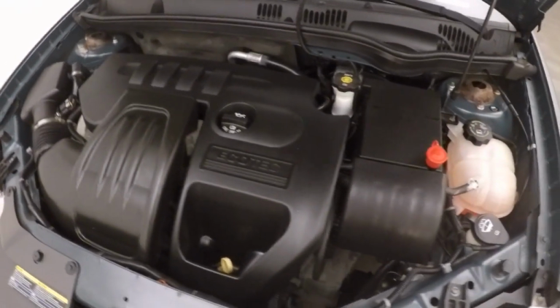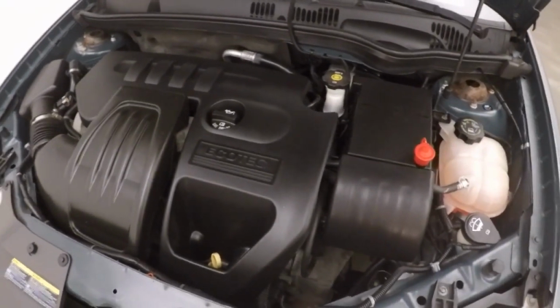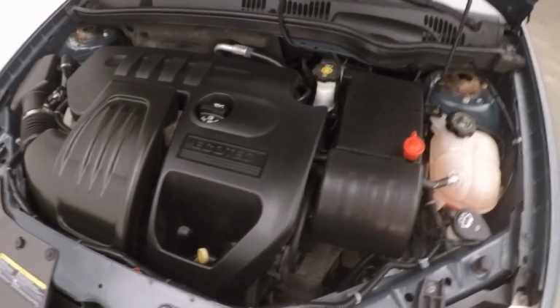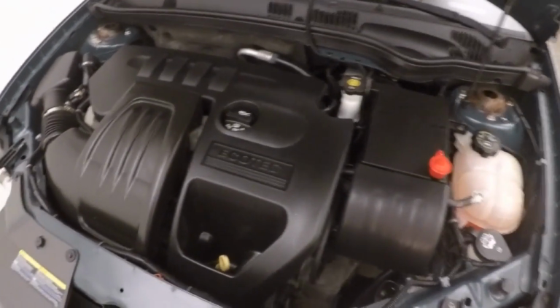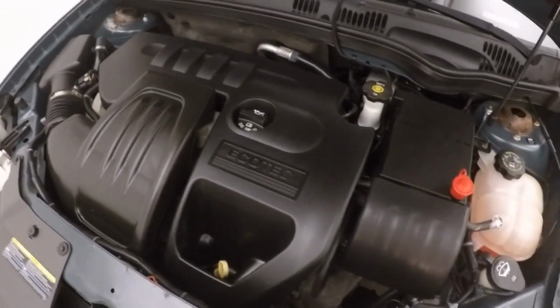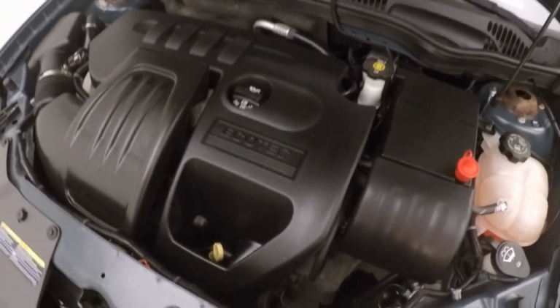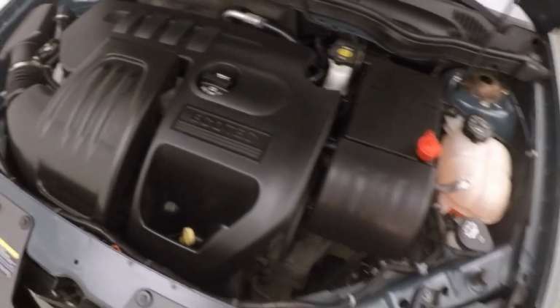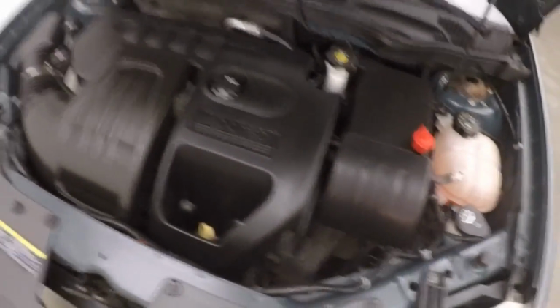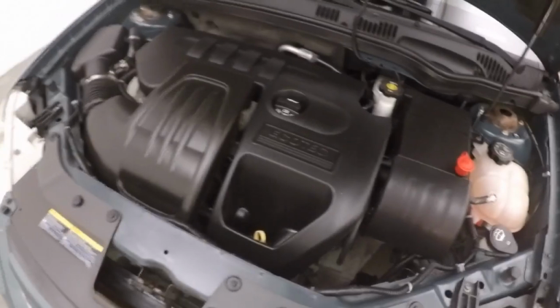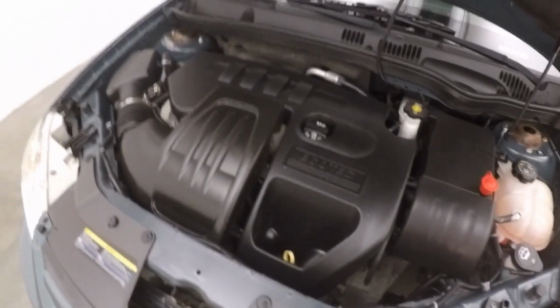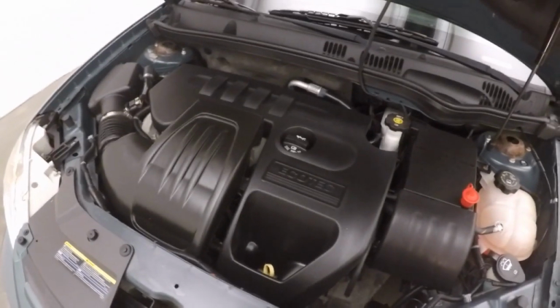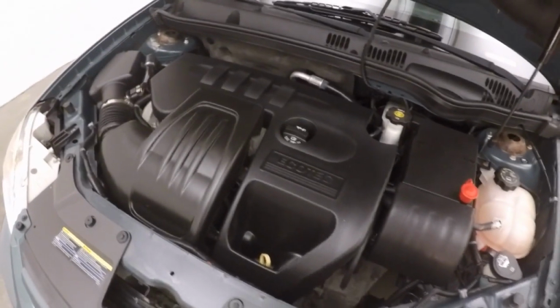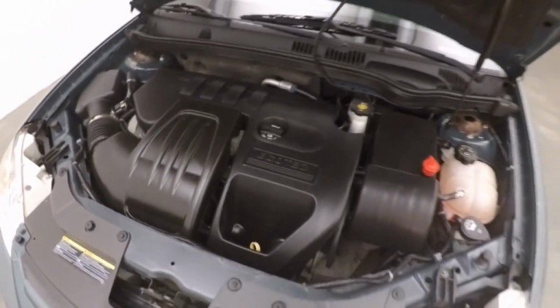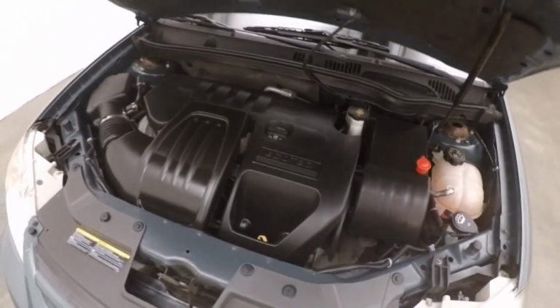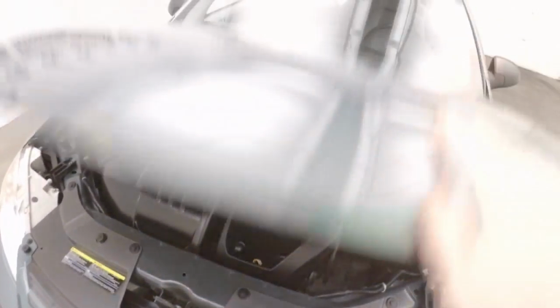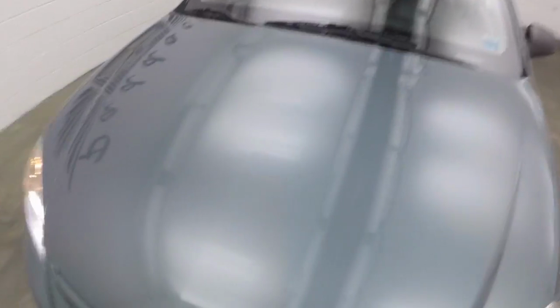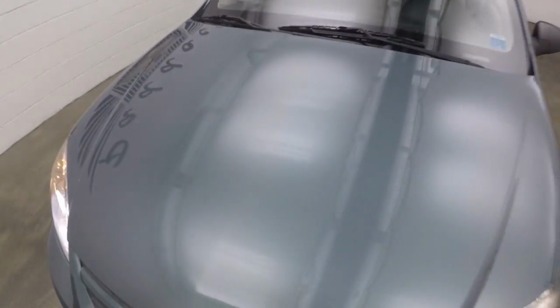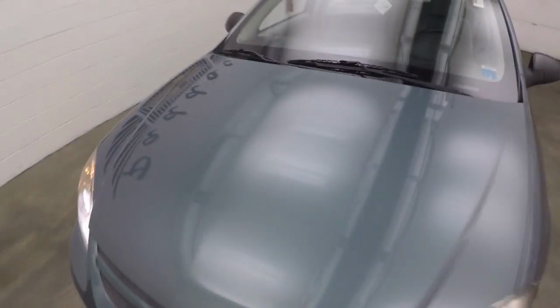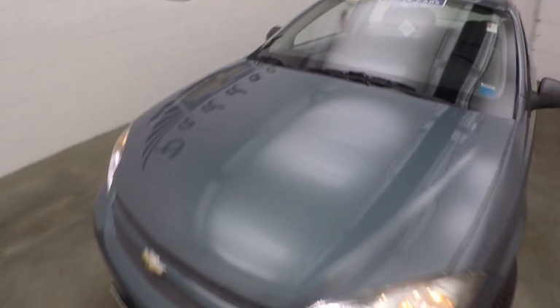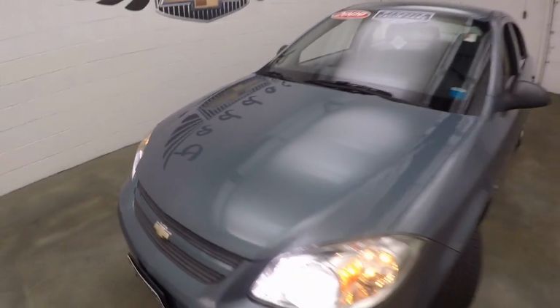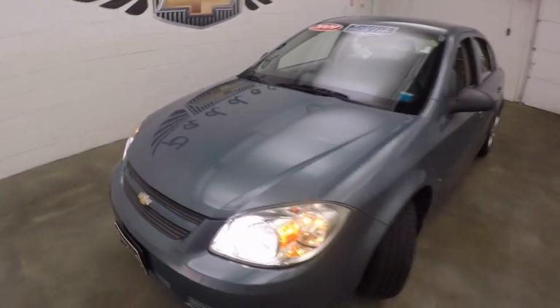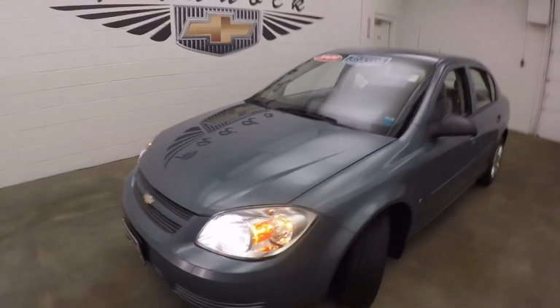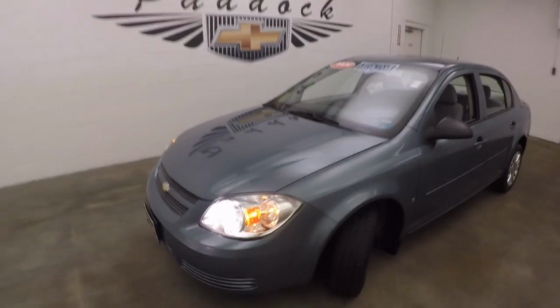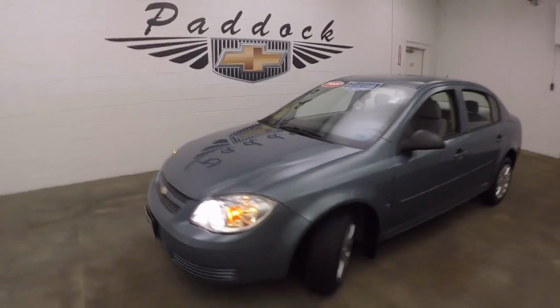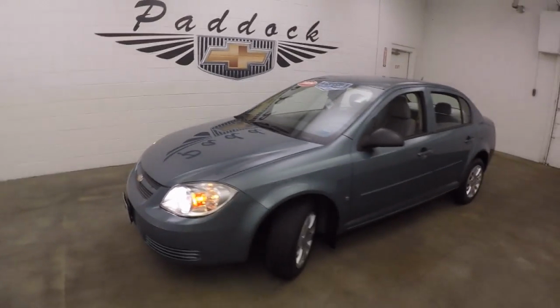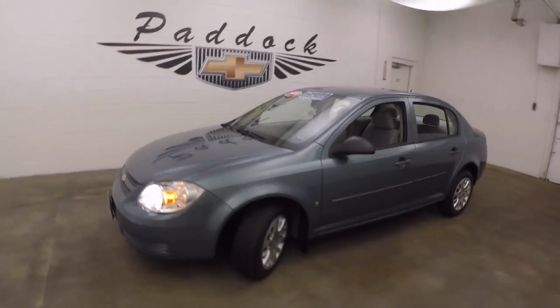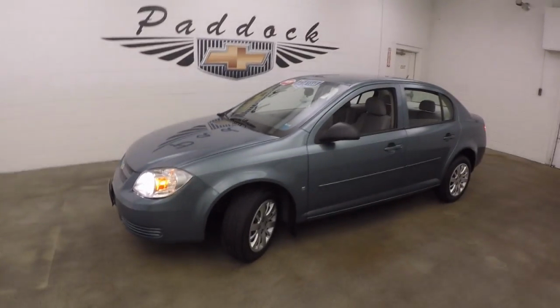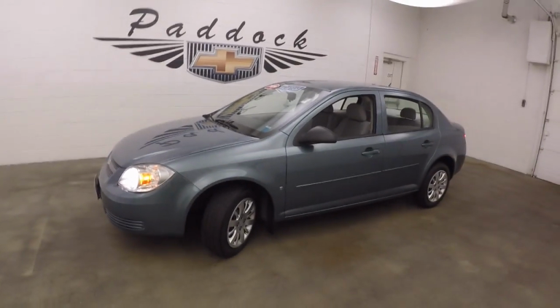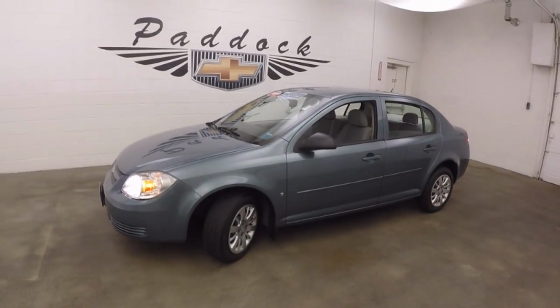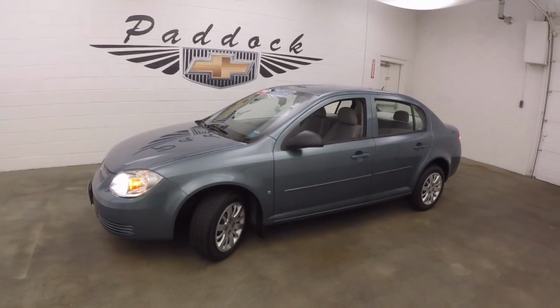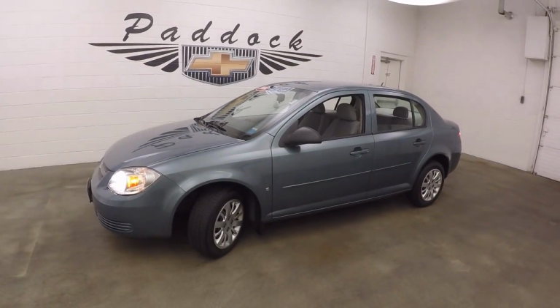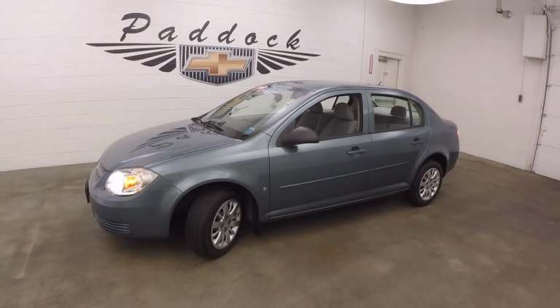Very clean engine. No leaks that I can see. It's a 2009 Chevy Cobalt.